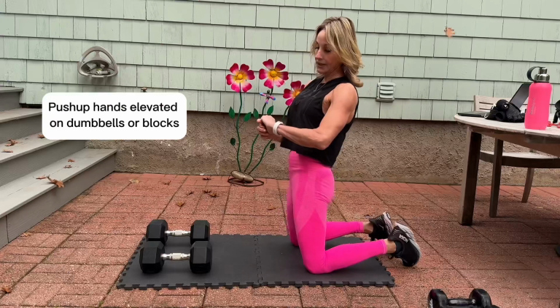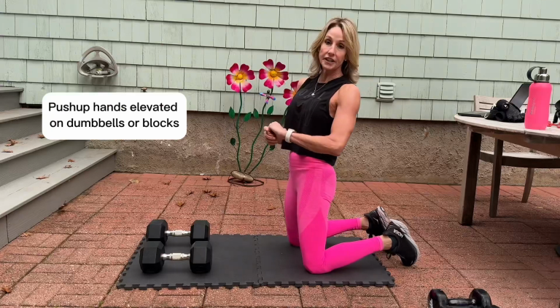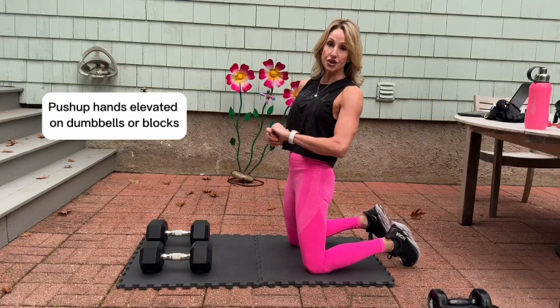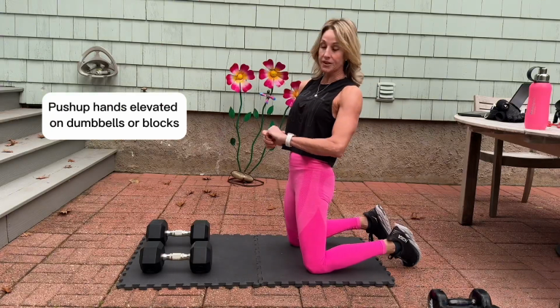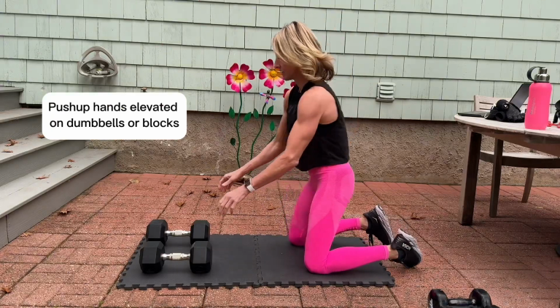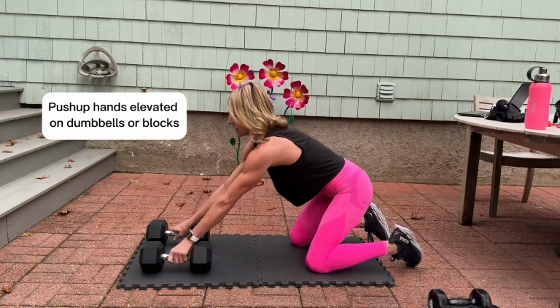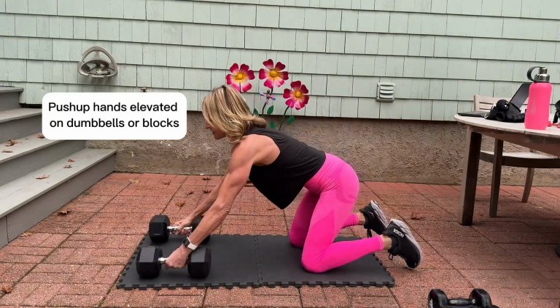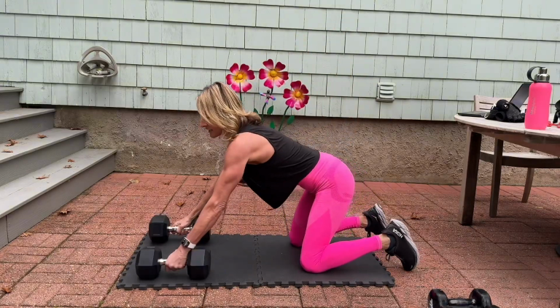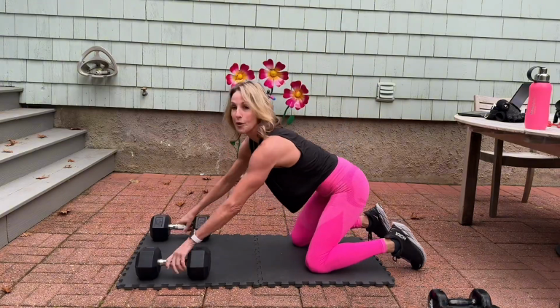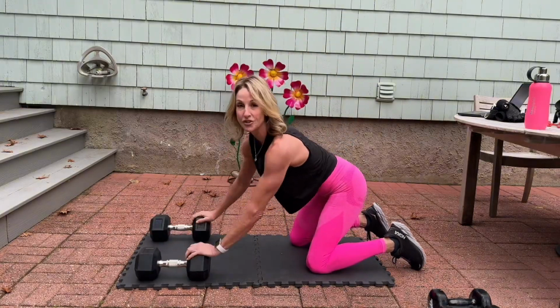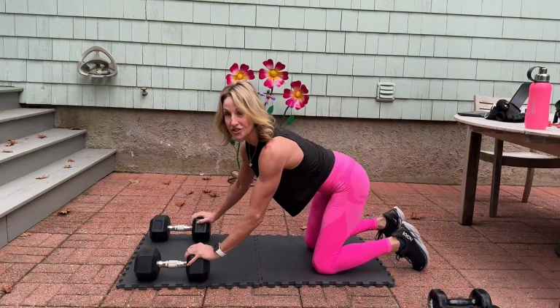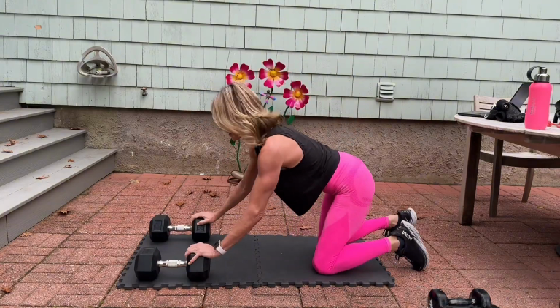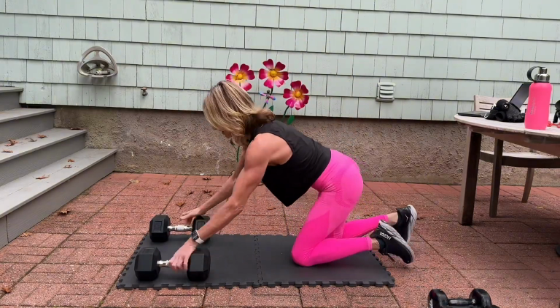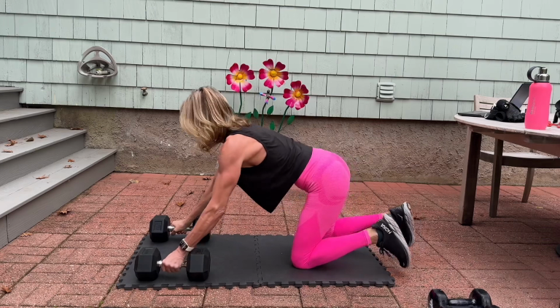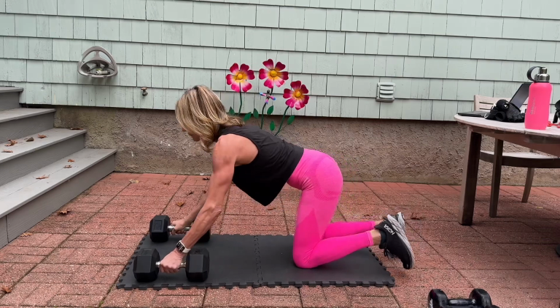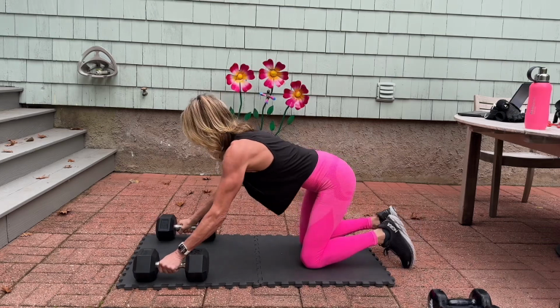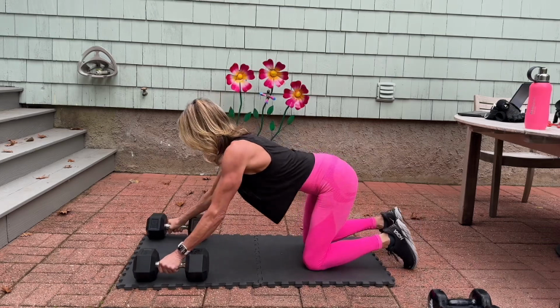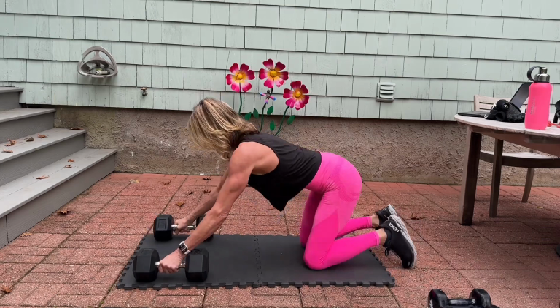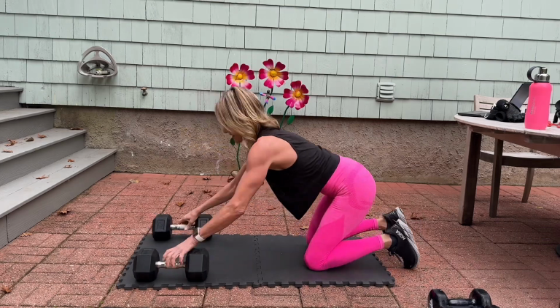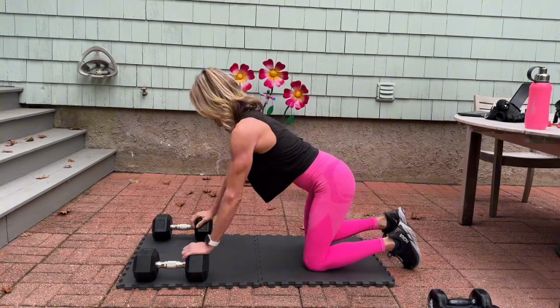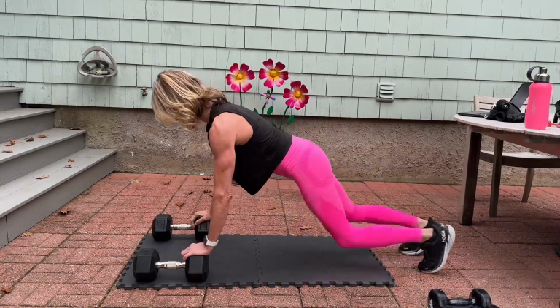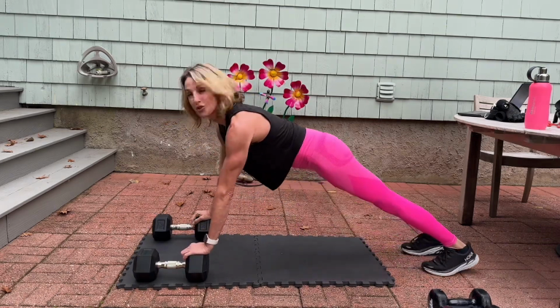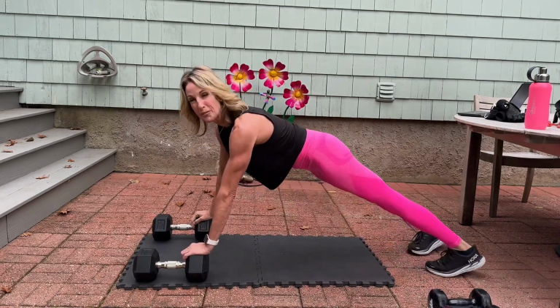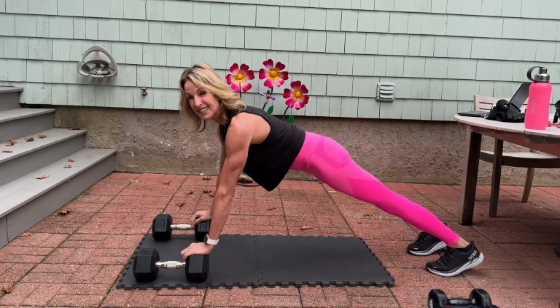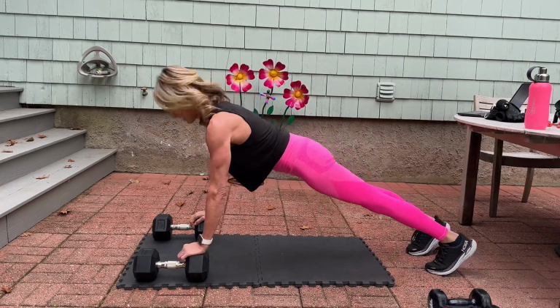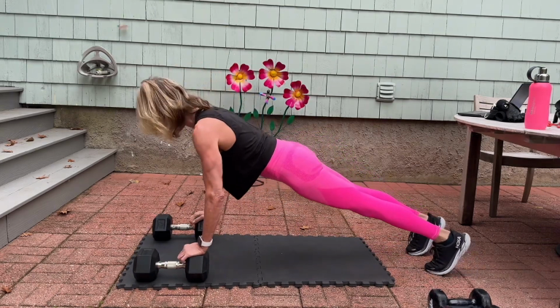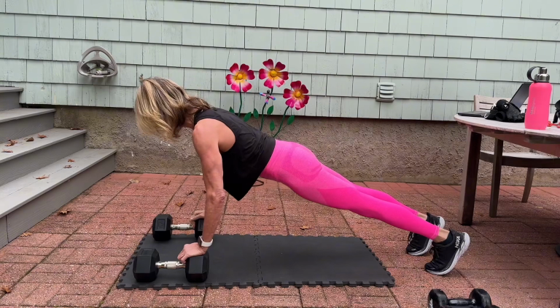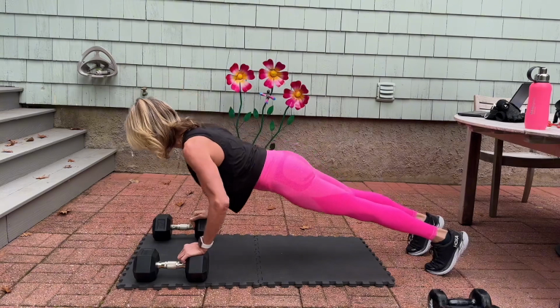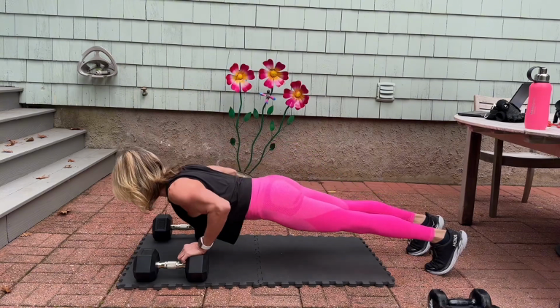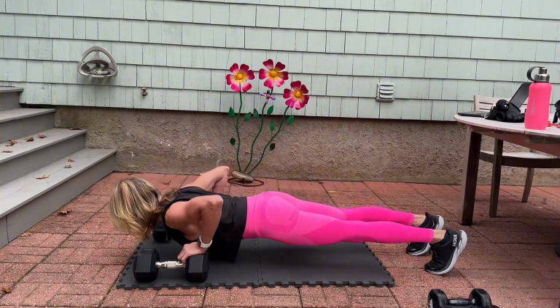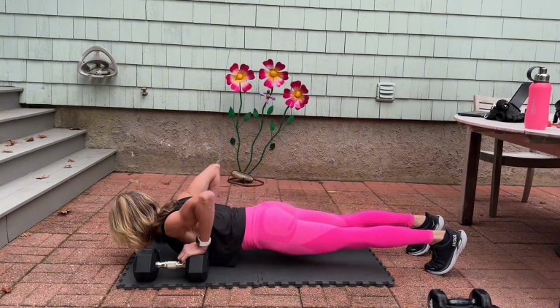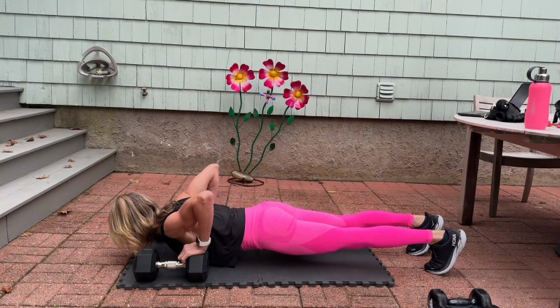Elevated push-ups — this is going to give you a better stretch in the chest. You're going to bring your dumbbells wide, shoulder-width apart at least. We're going to take it down, you're going to go nice and low.